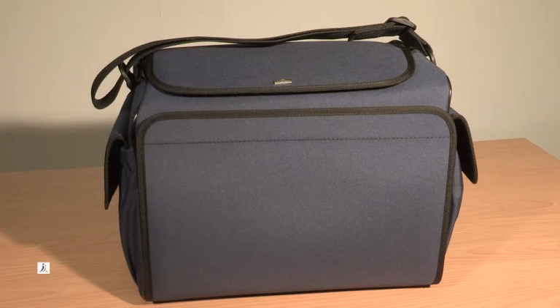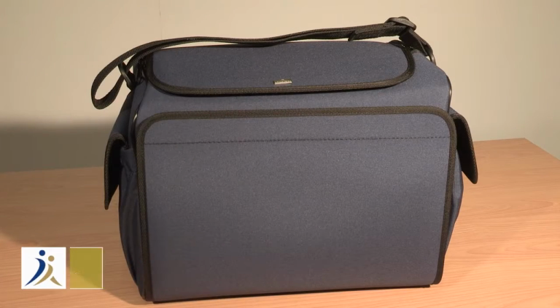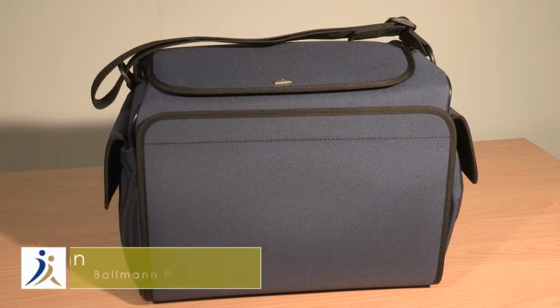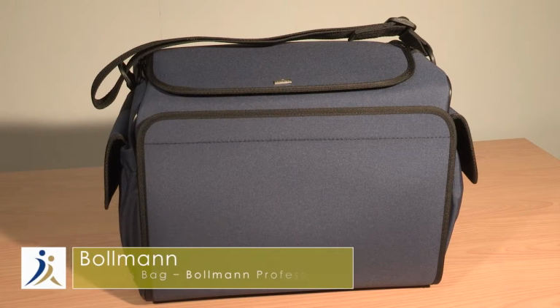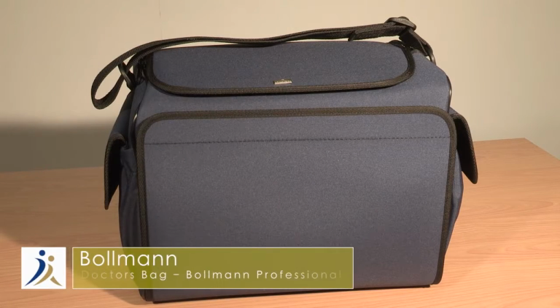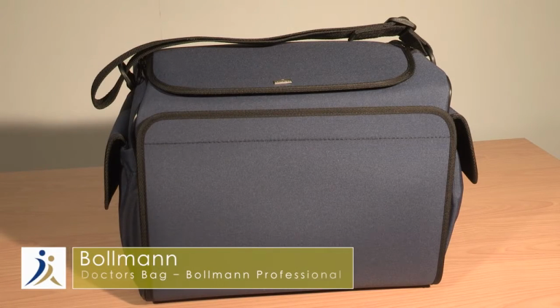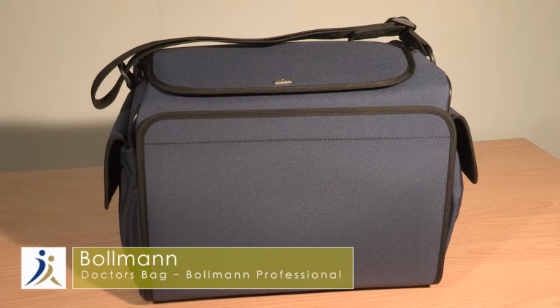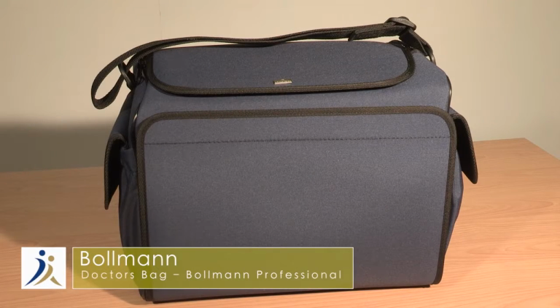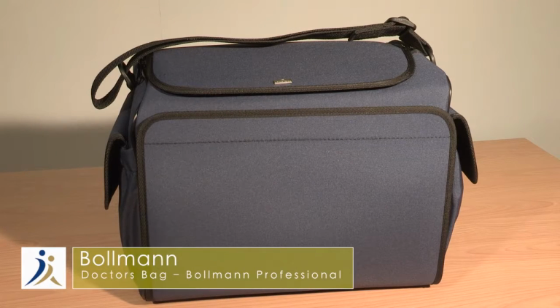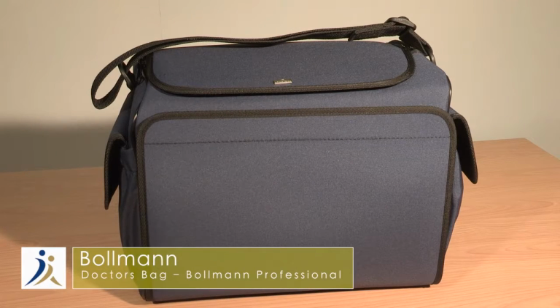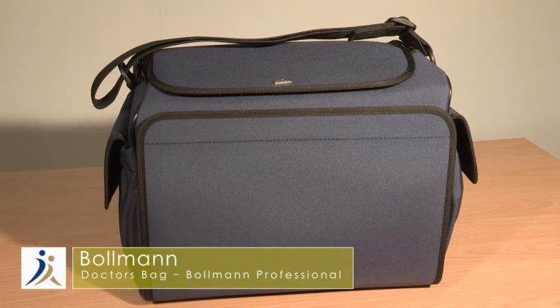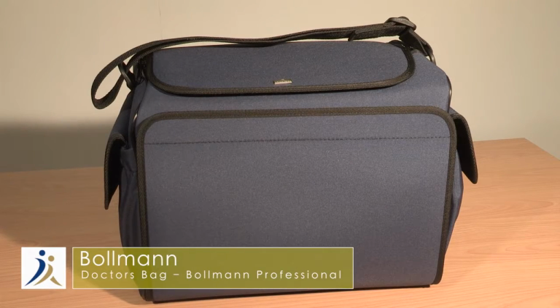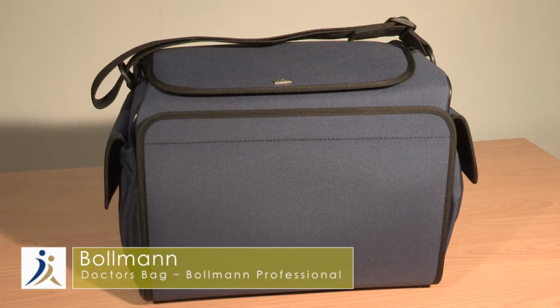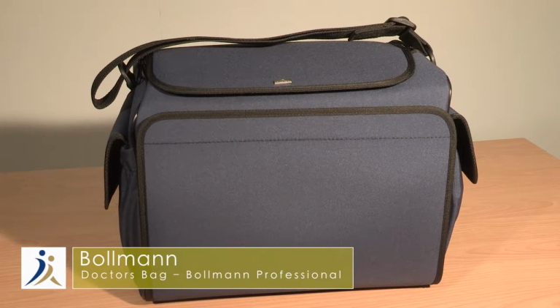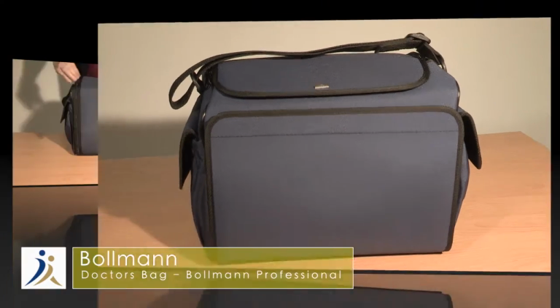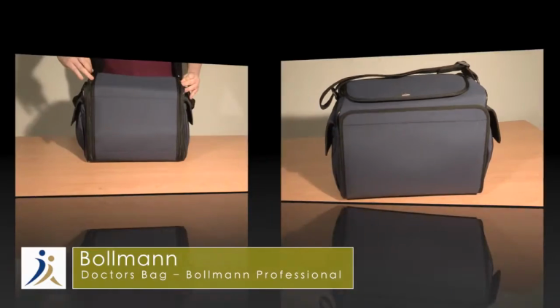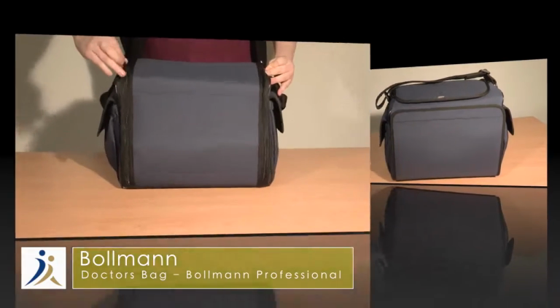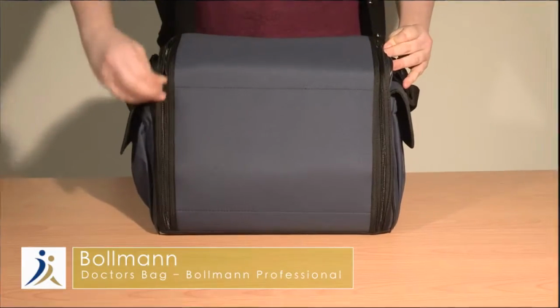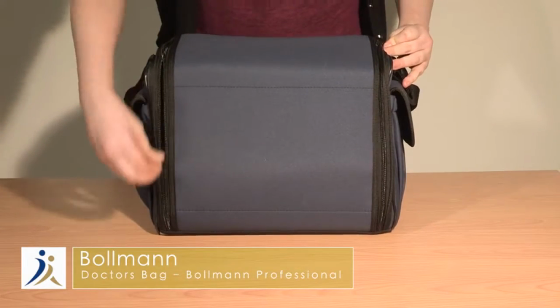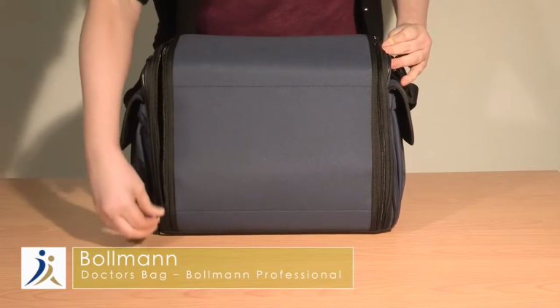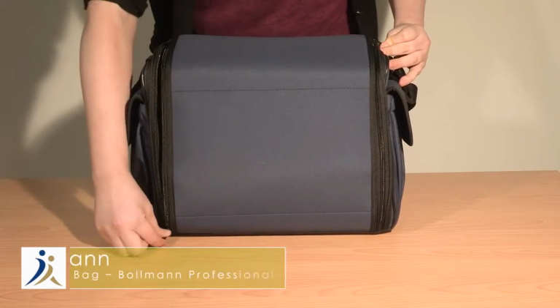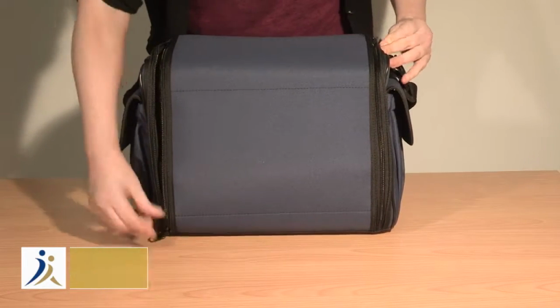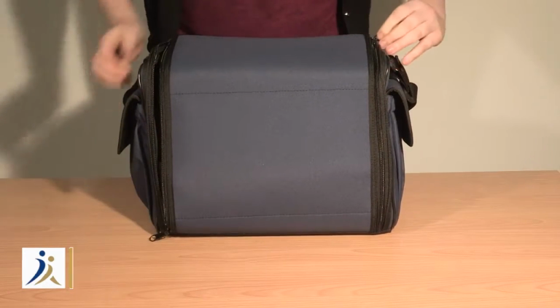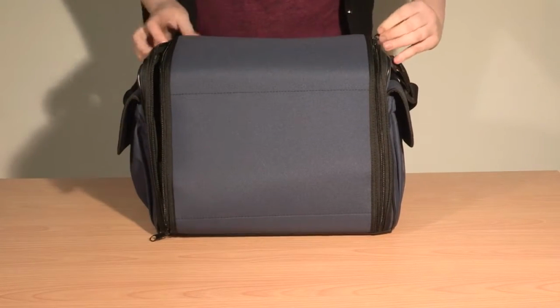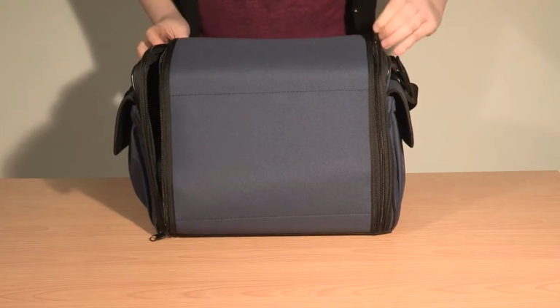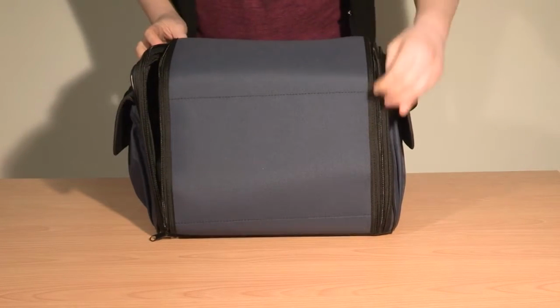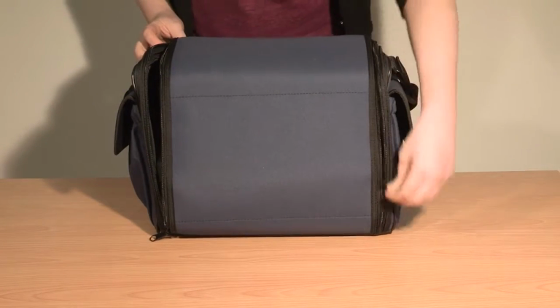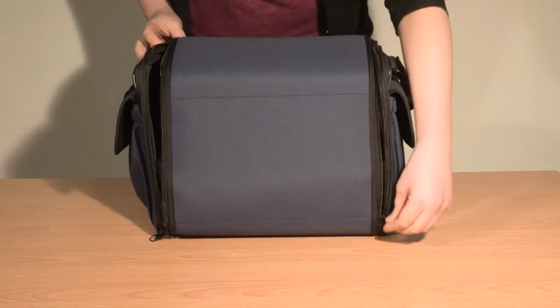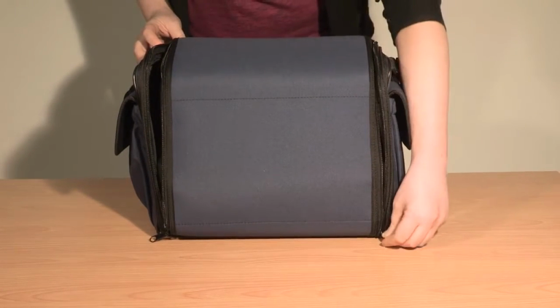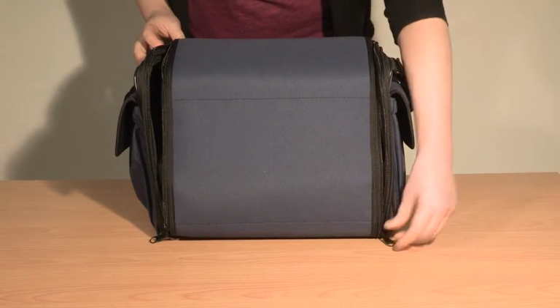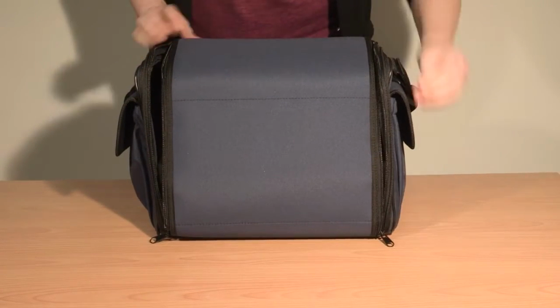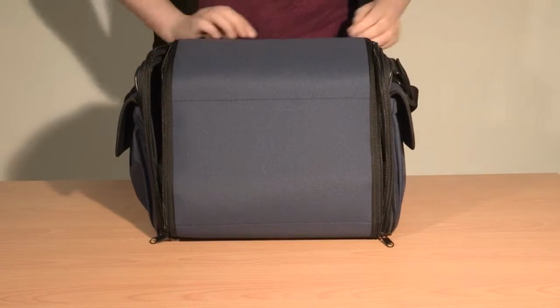Demonstrating the Bowman Professional Lightweight Doctor's Bag. This lightweight bag gives fast and easy access to your contents.